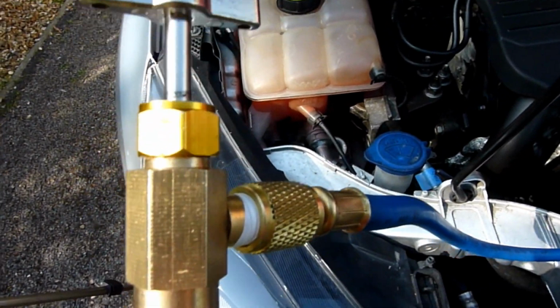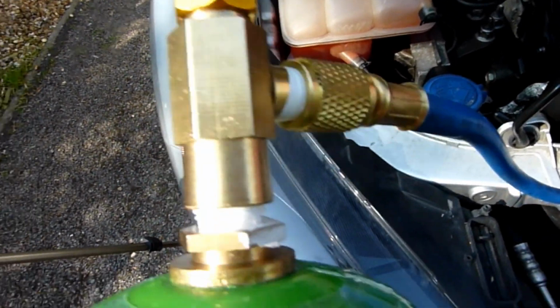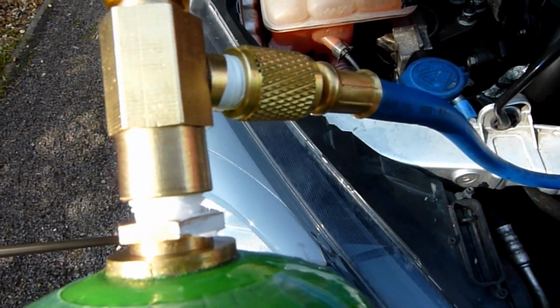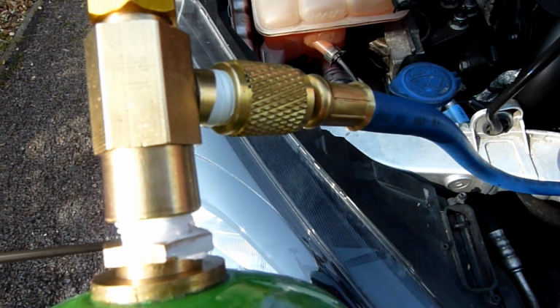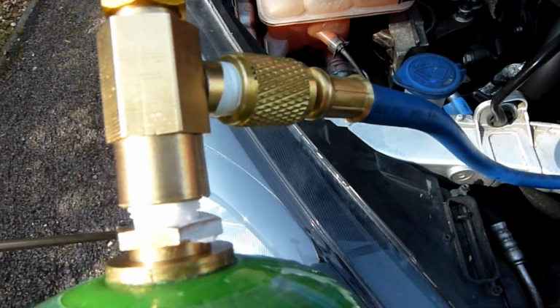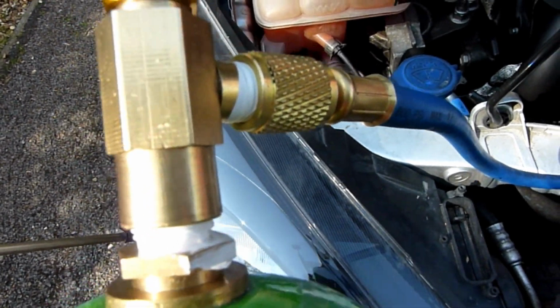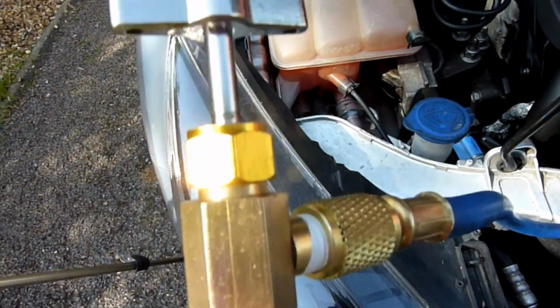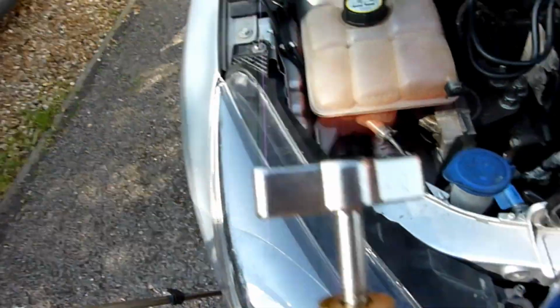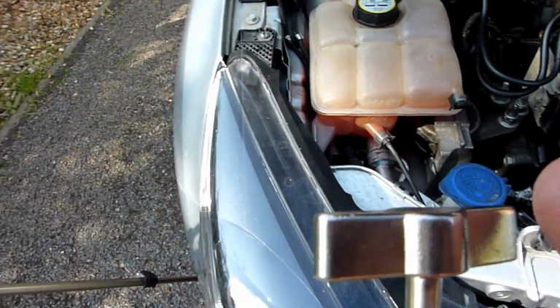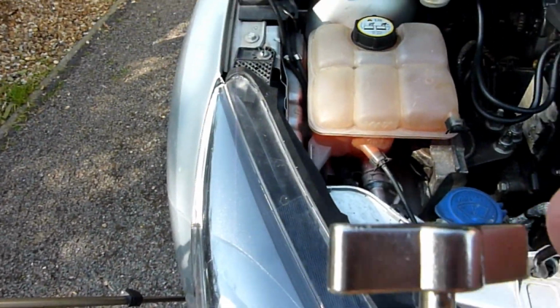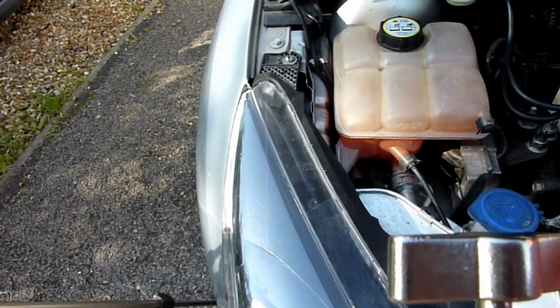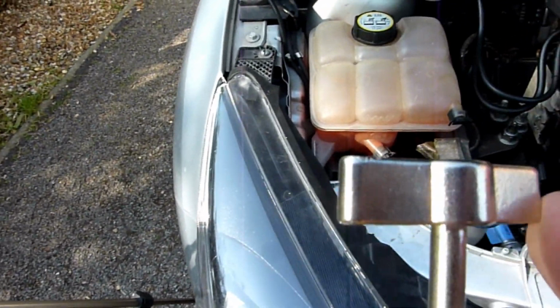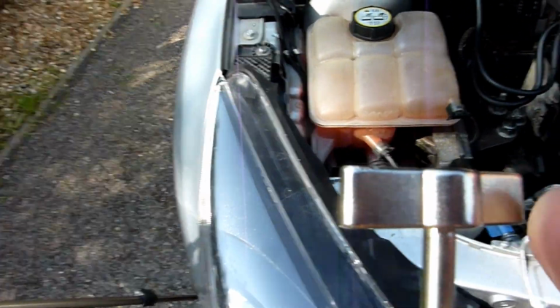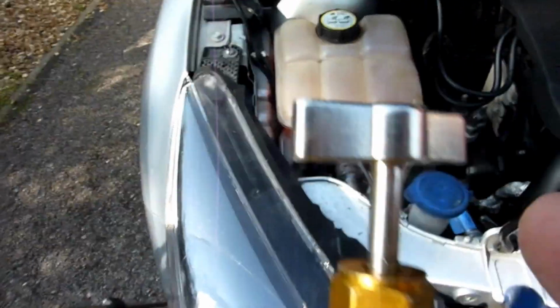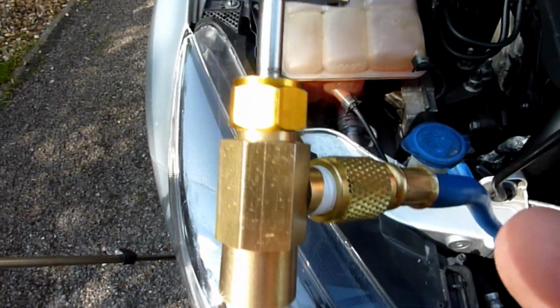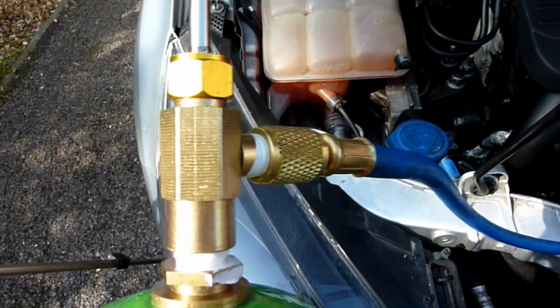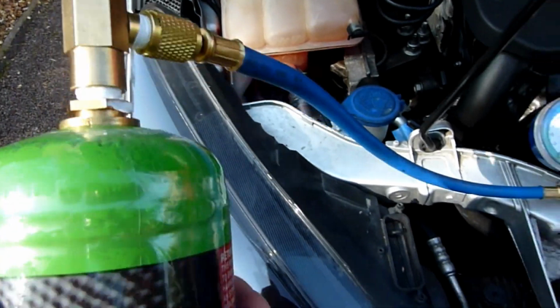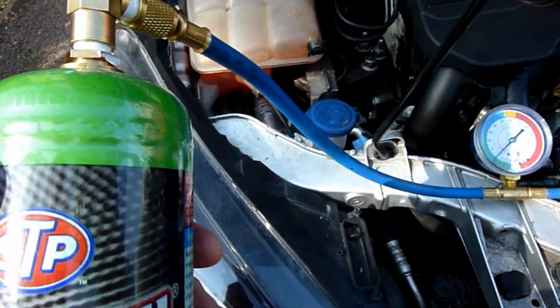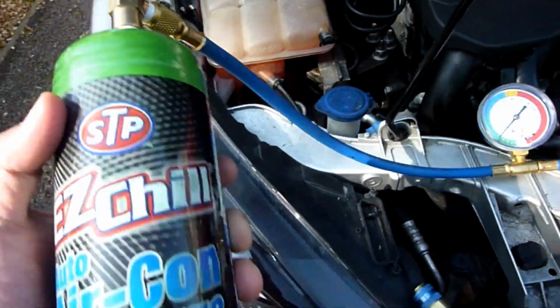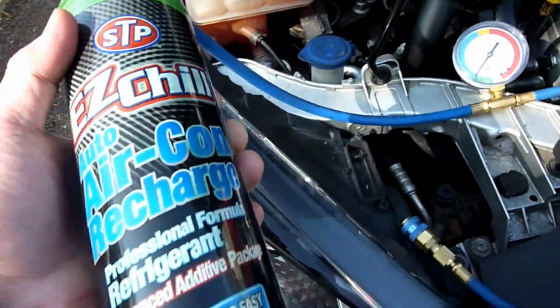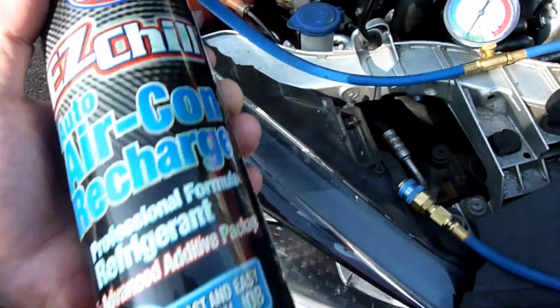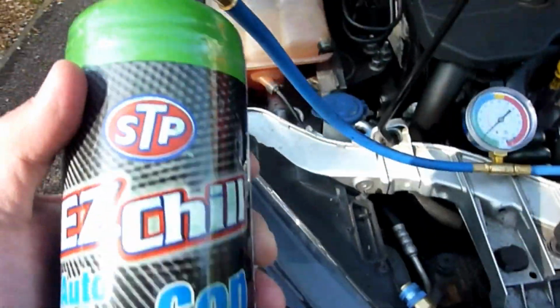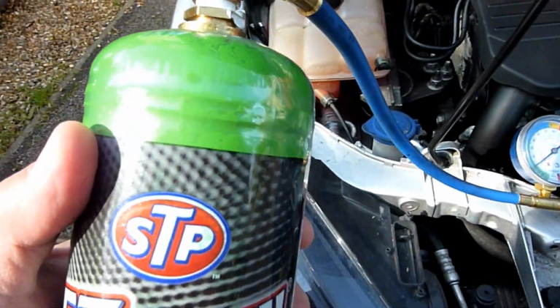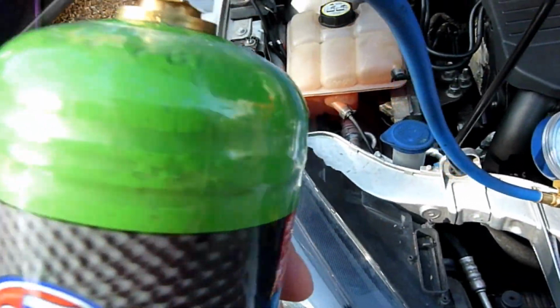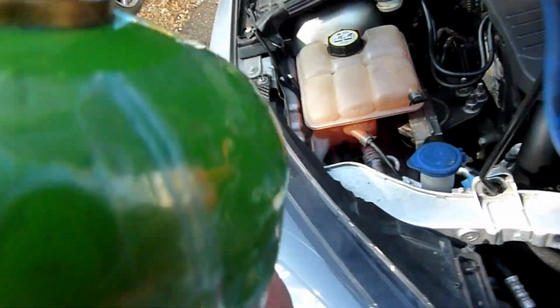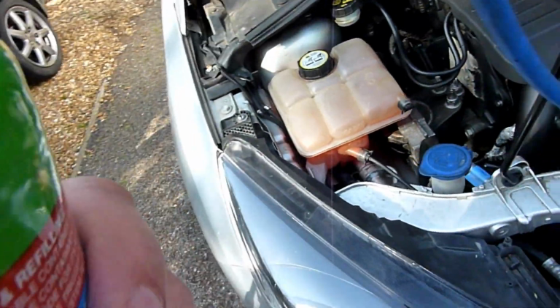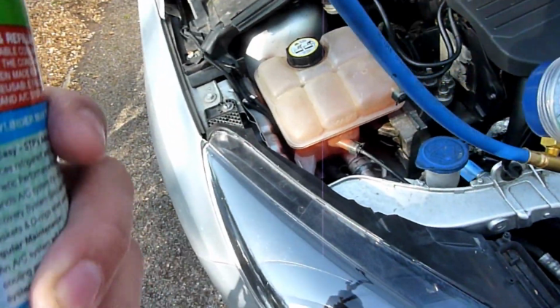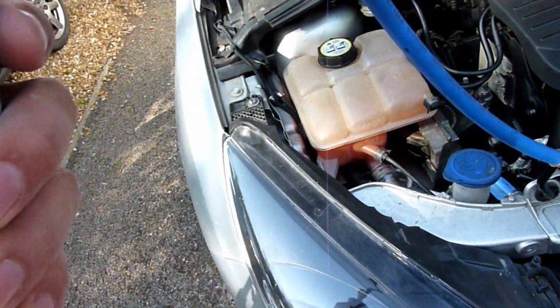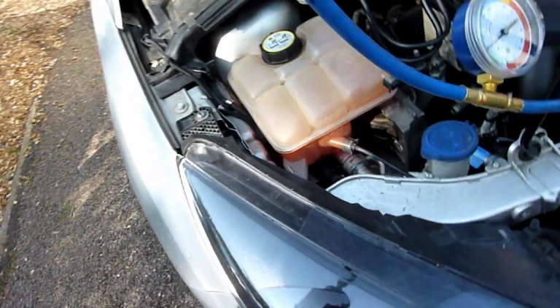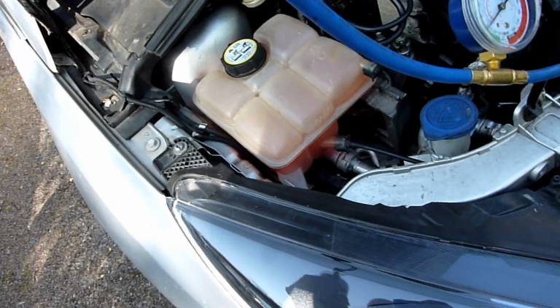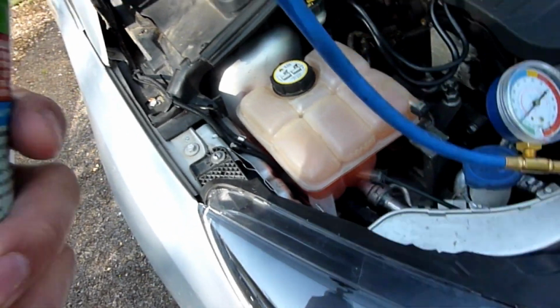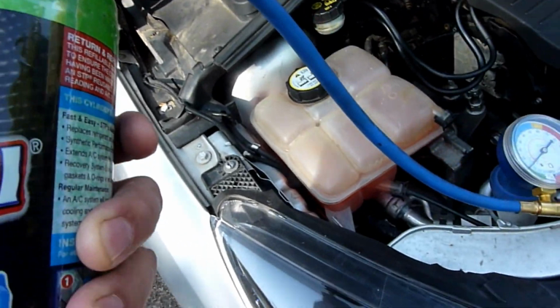Just before you wind the bottle on, turn this valve anti-clockwise. So it's all ready. The car's been running a little while, and you just need to locate your low-pressure port.